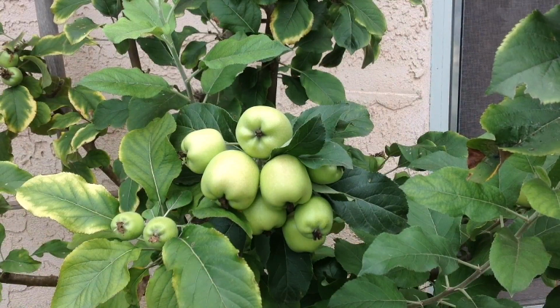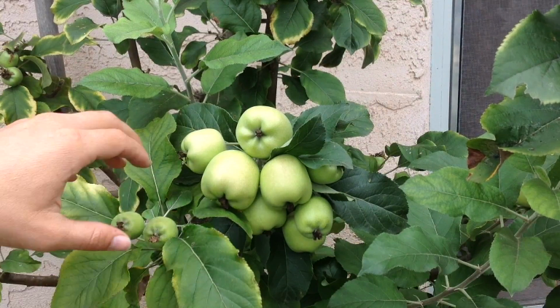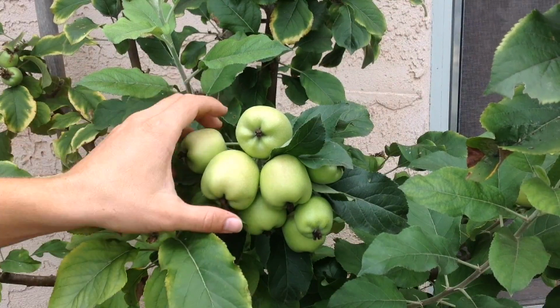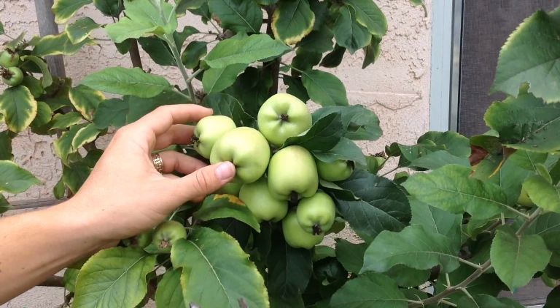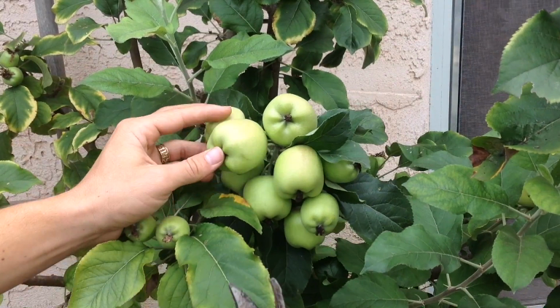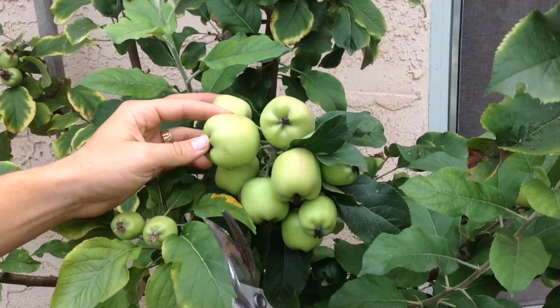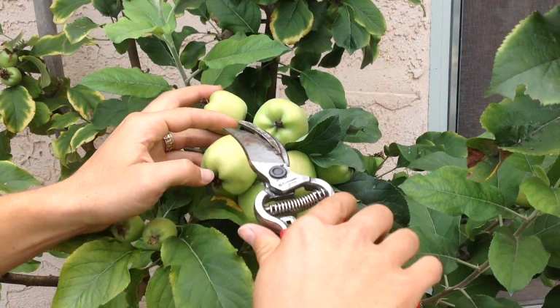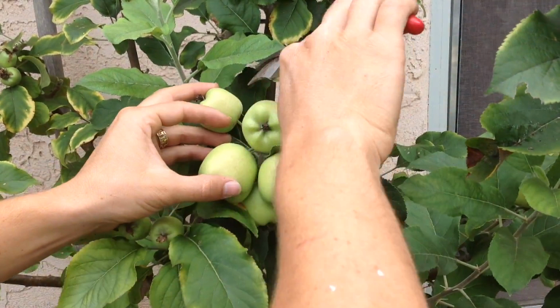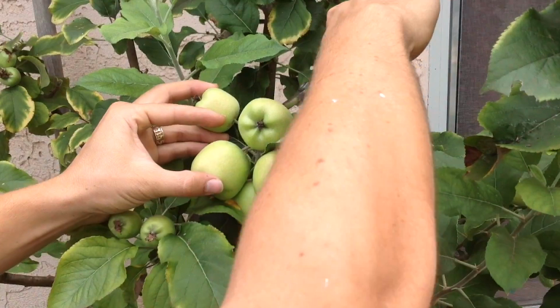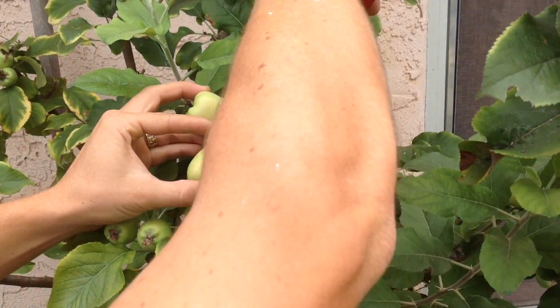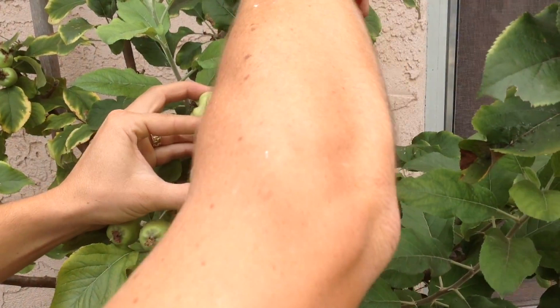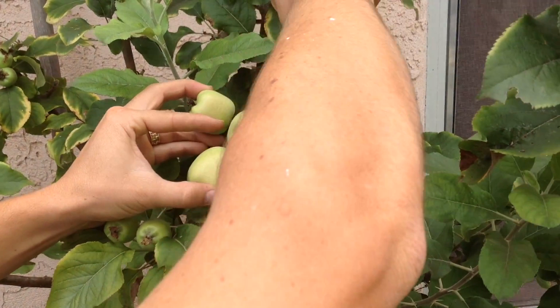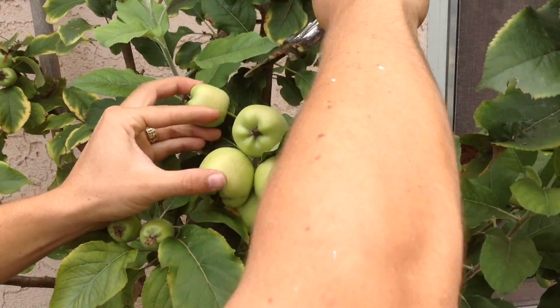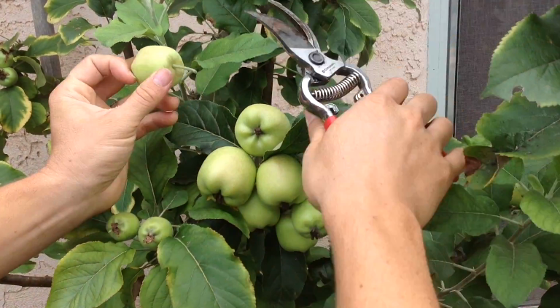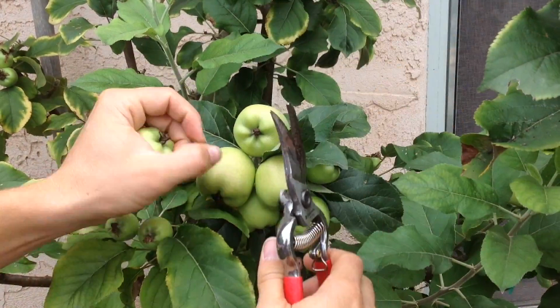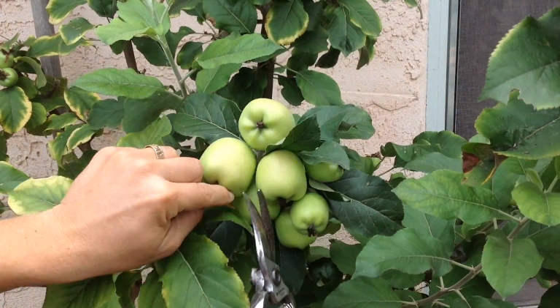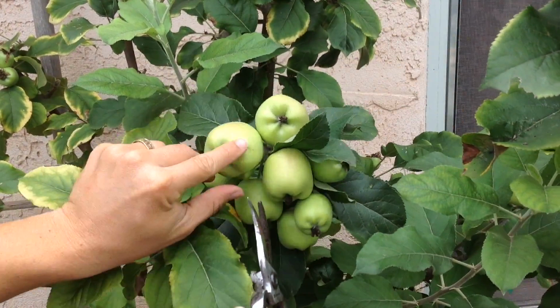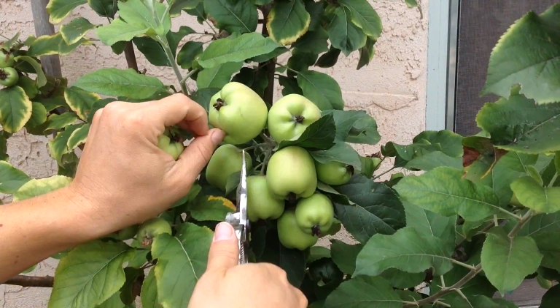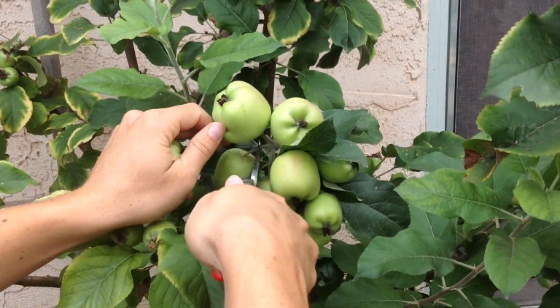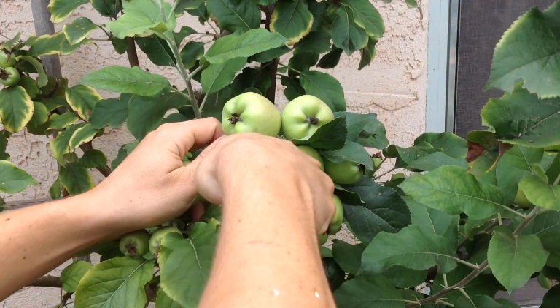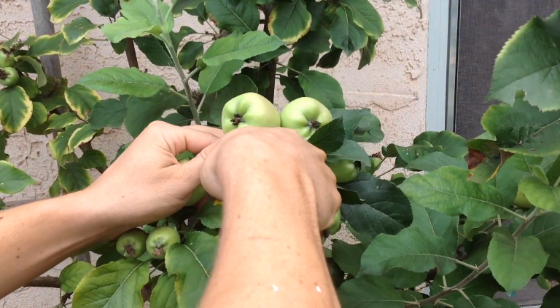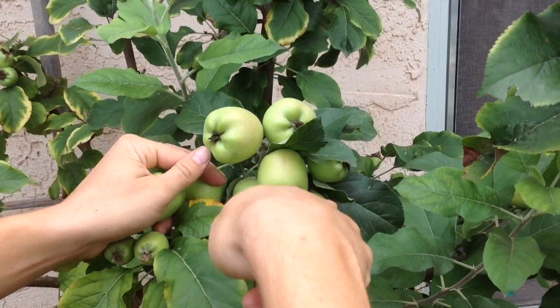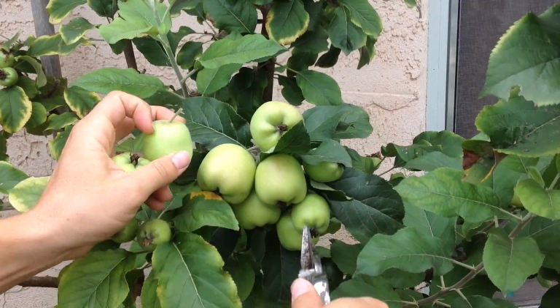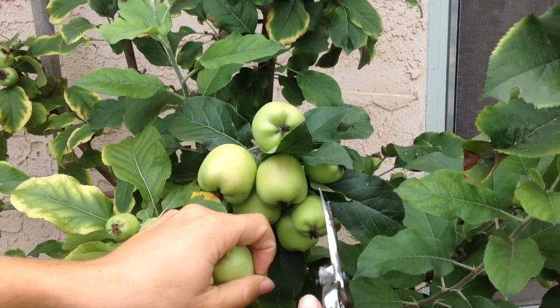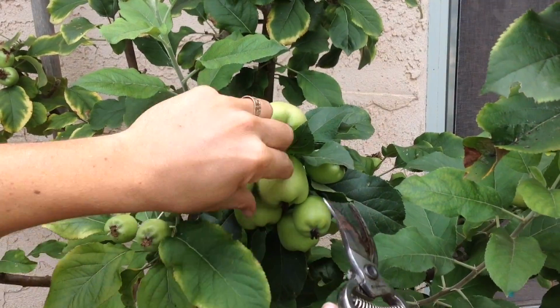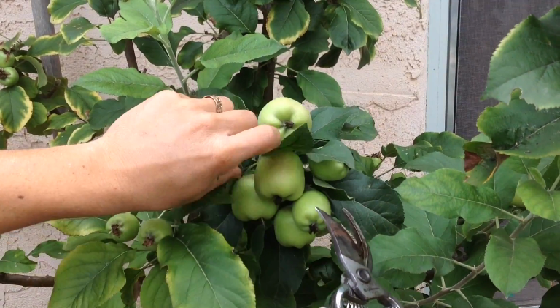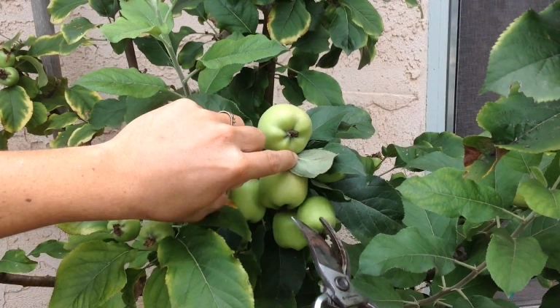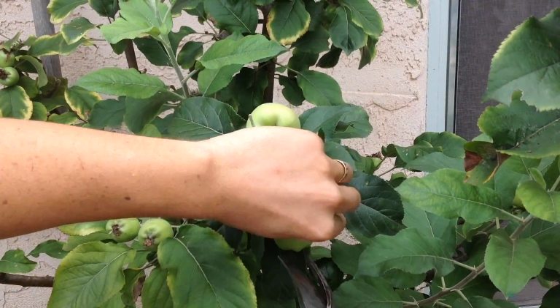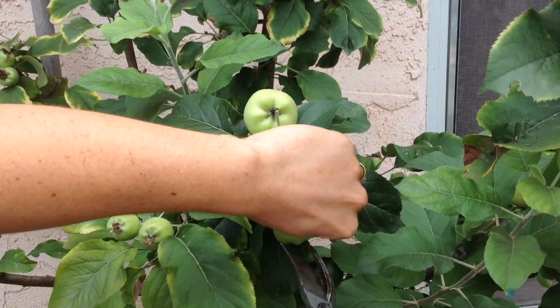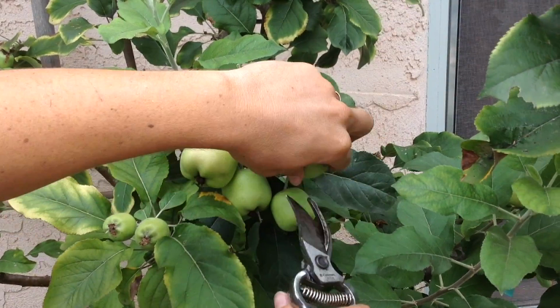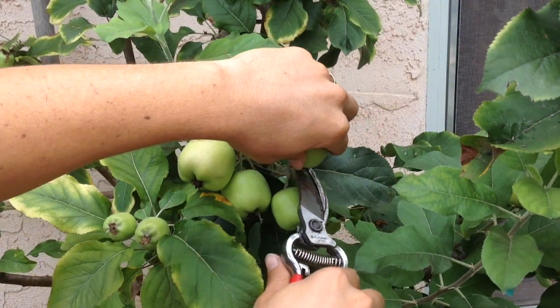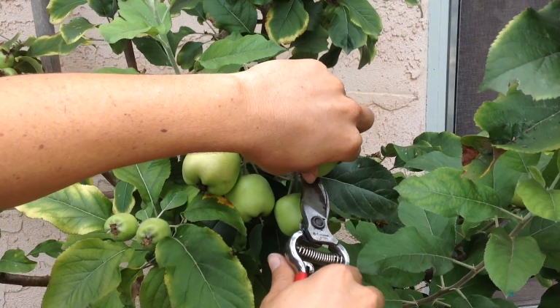When you're thinning your fruit, you want to be careful not to damage any of the other fruit in the cluster. That's why I like to use pruners like these to cut the fruit off instead of just pulling it off, because you might damage some of the other fruit in the process.